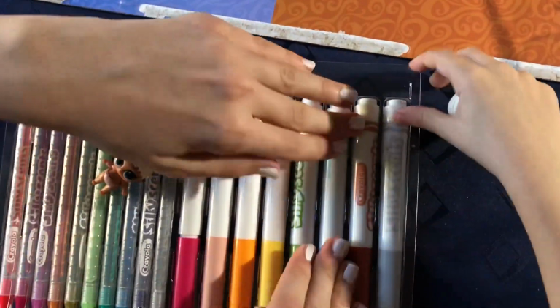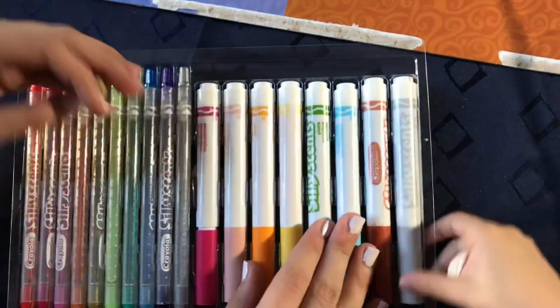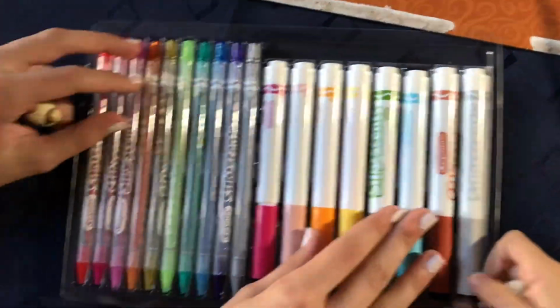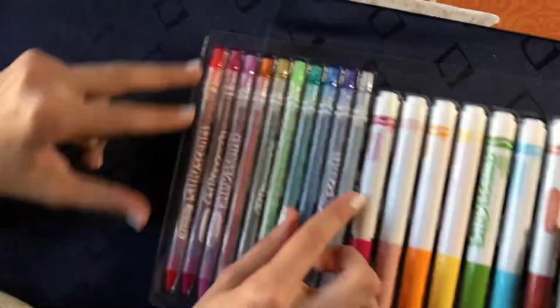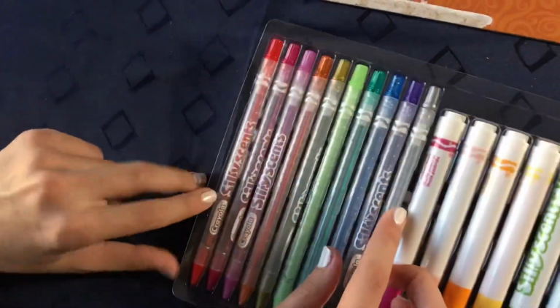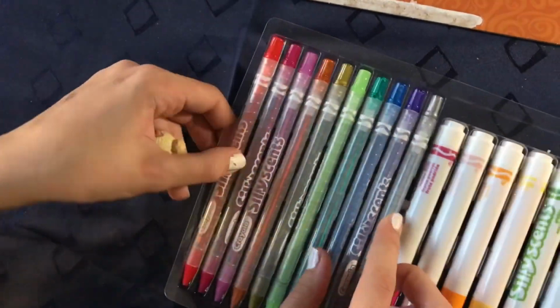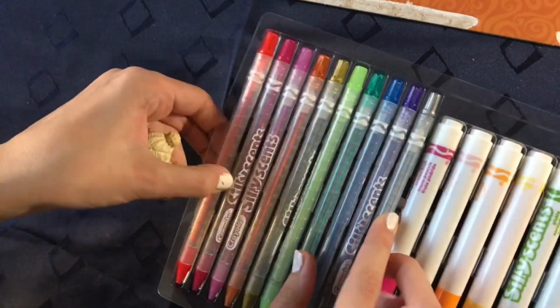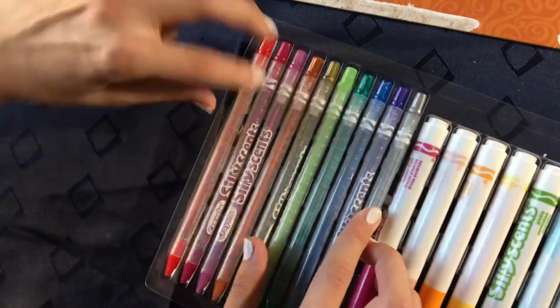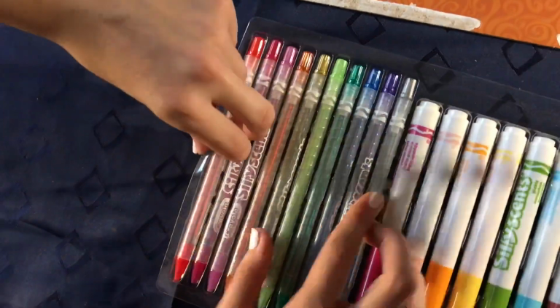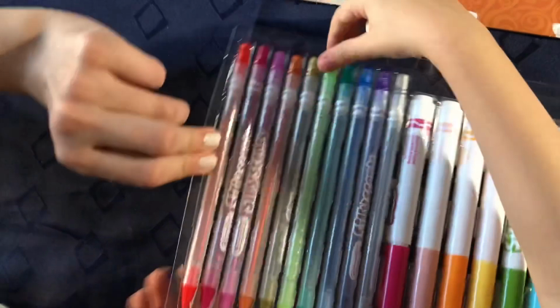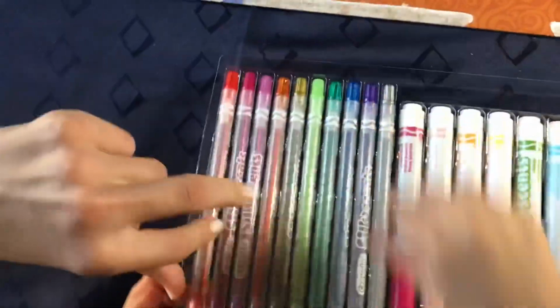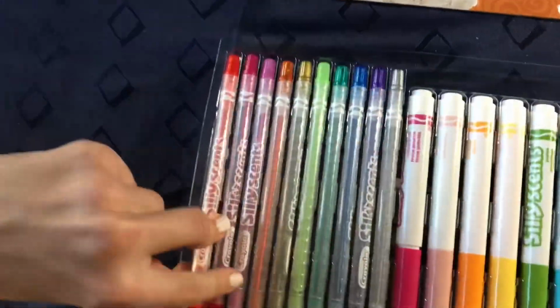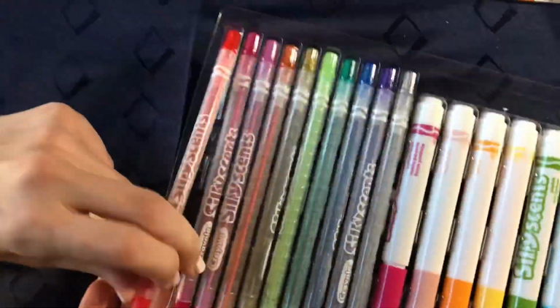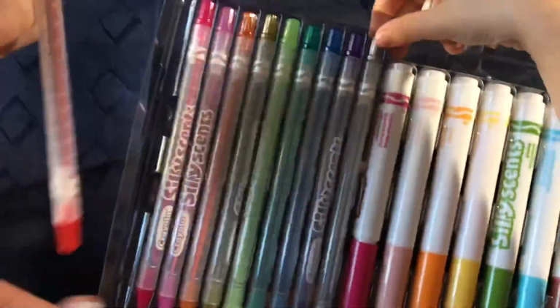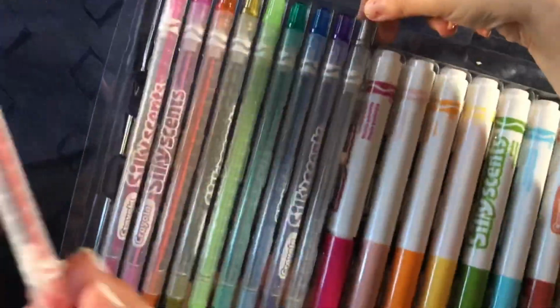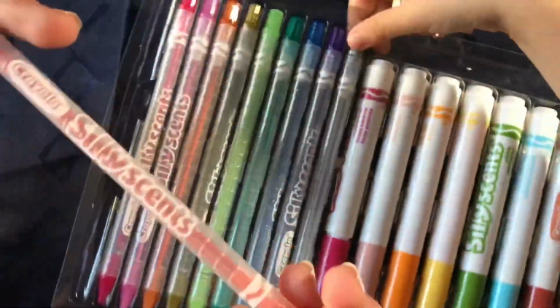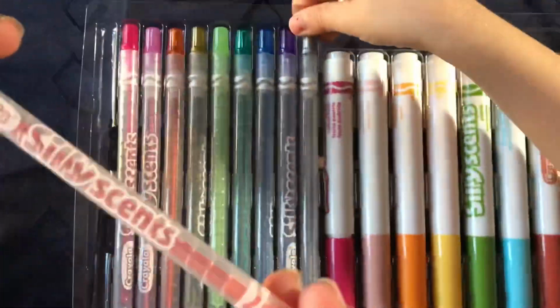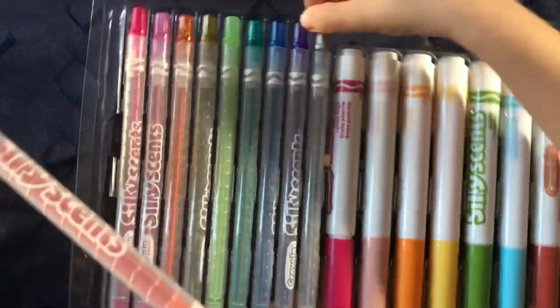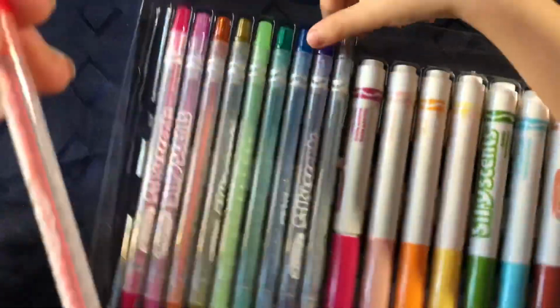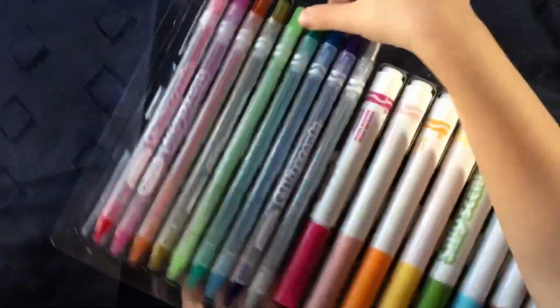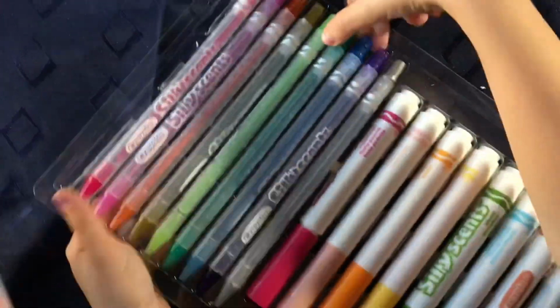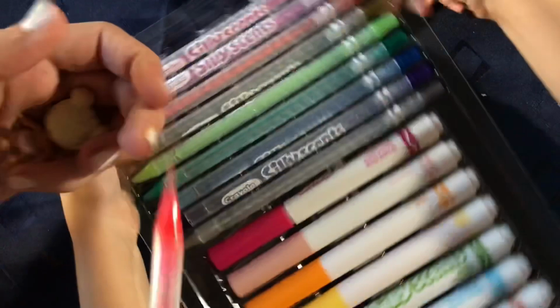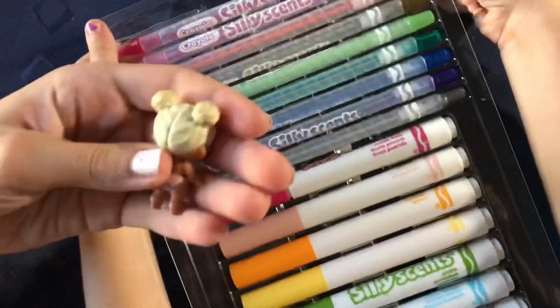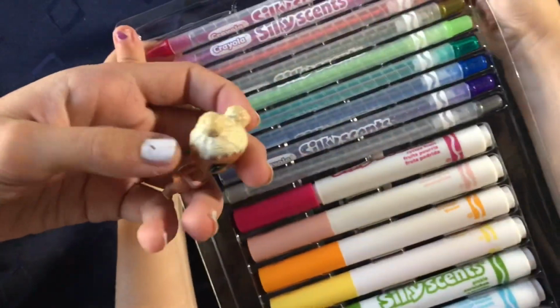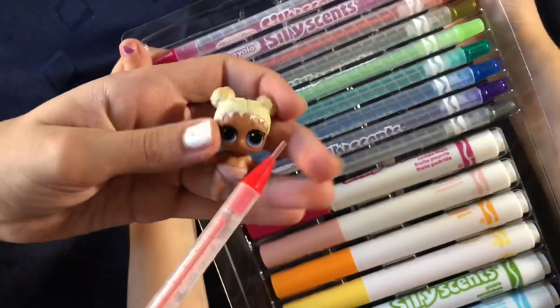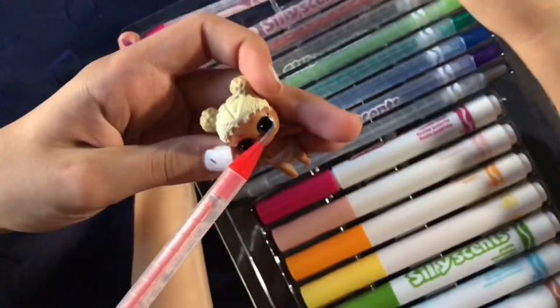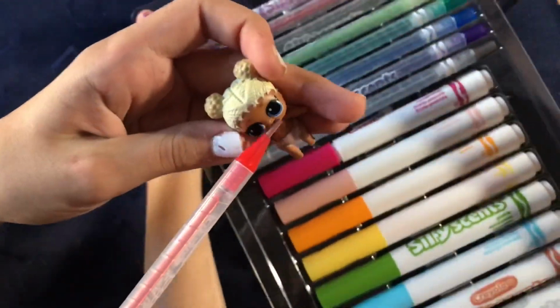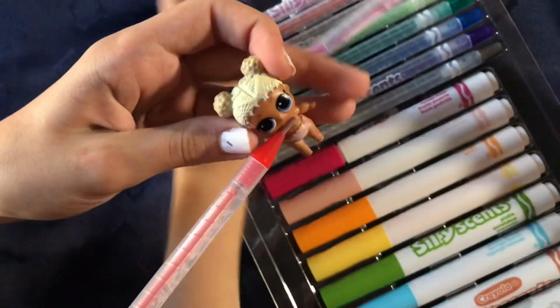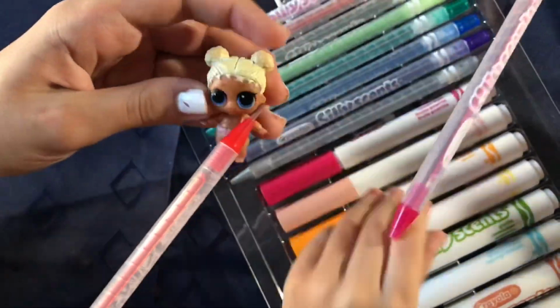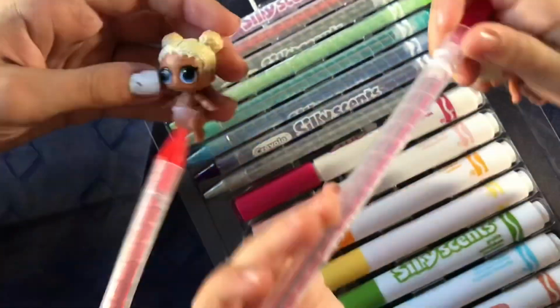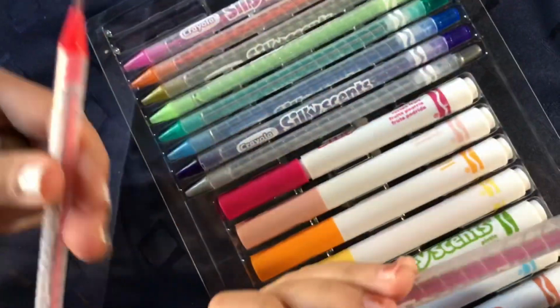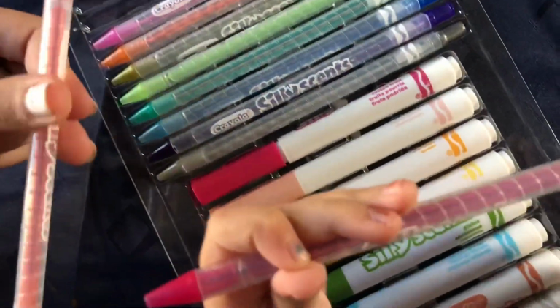Now let's get our twistables — our tiny ones. Let me just pop them out. I'll take the red one out. I want to take the green one out. It doesn't say anything on it. I think it's not scented. Or is it? Can we smell? Mmm. It smells delicious. I like this twistable.